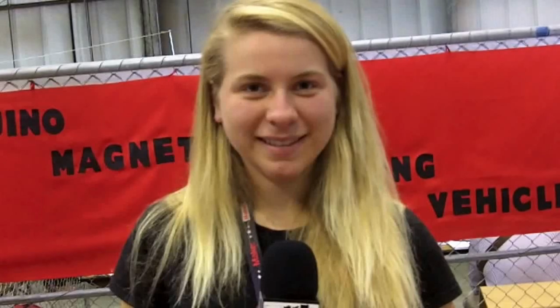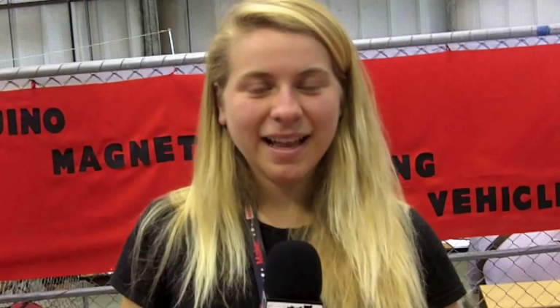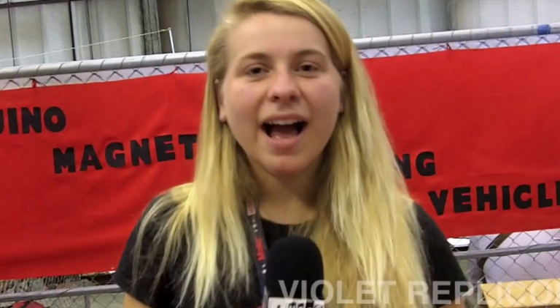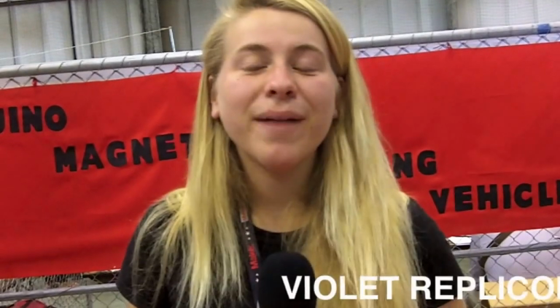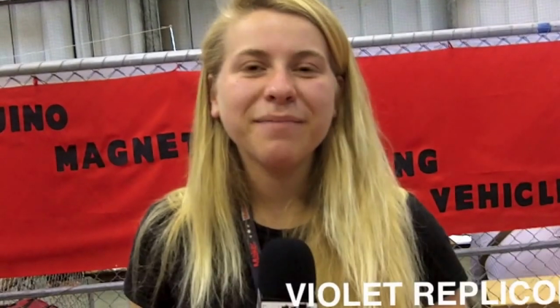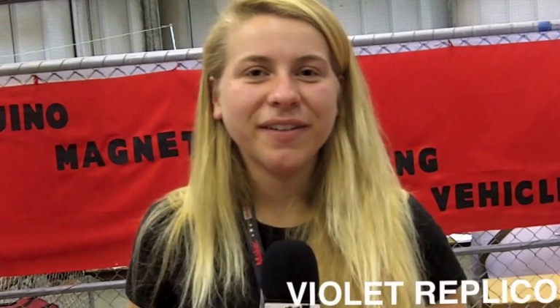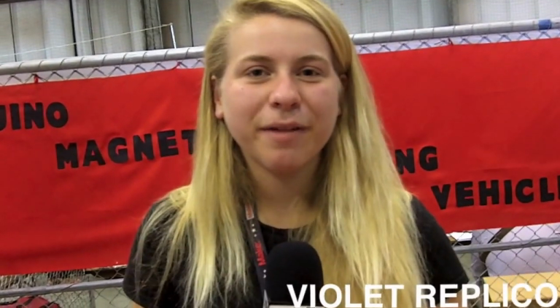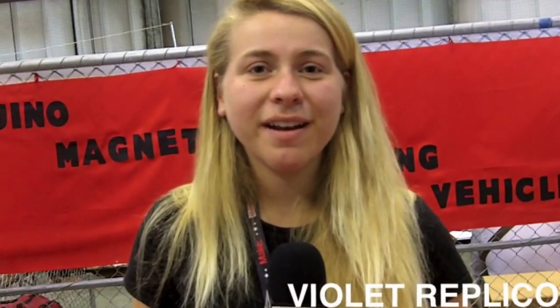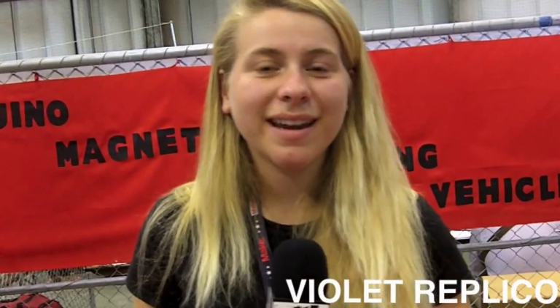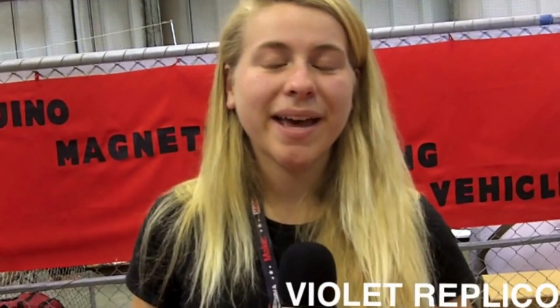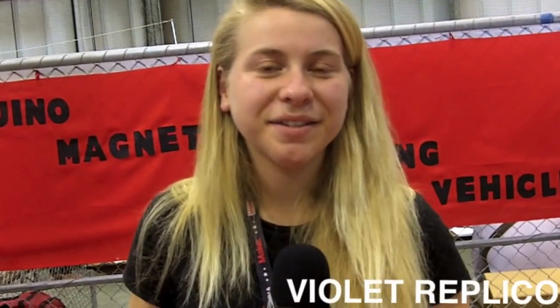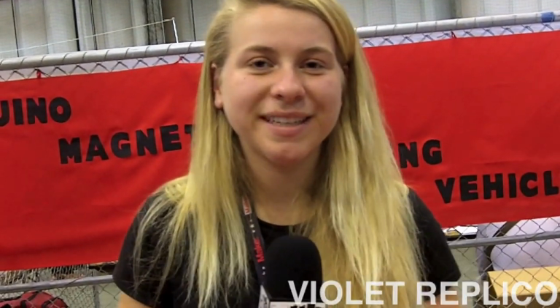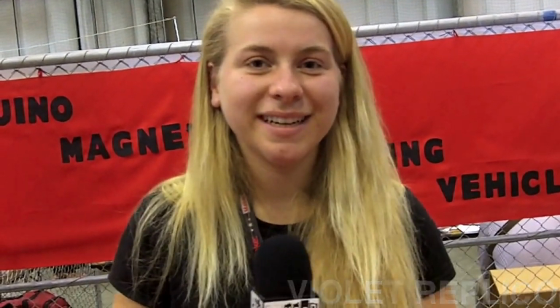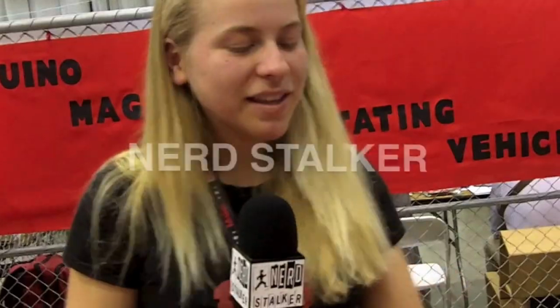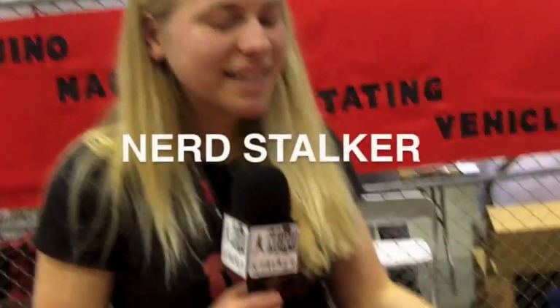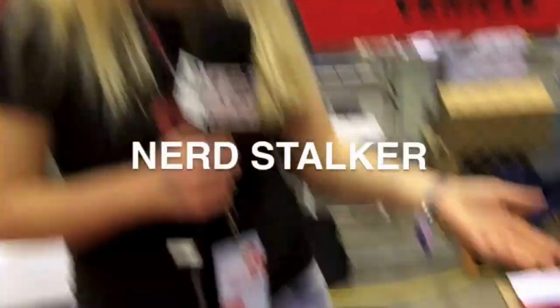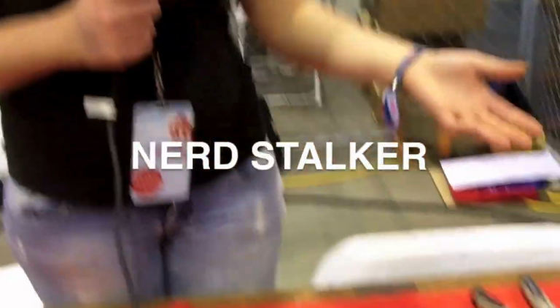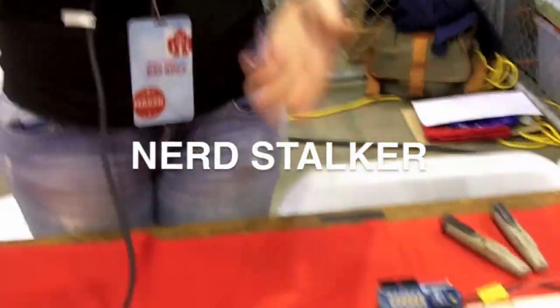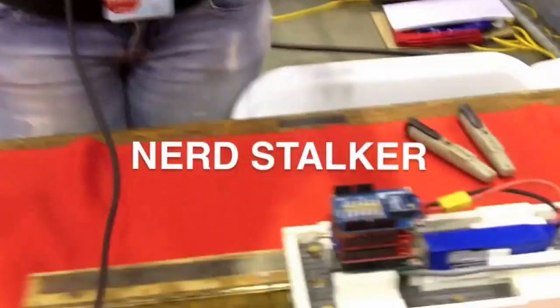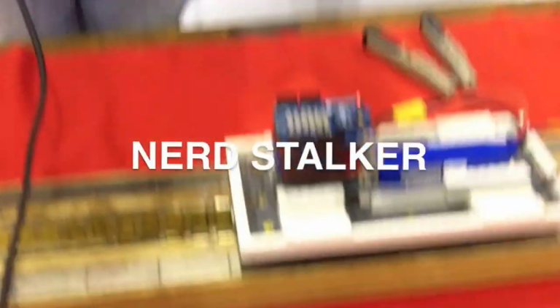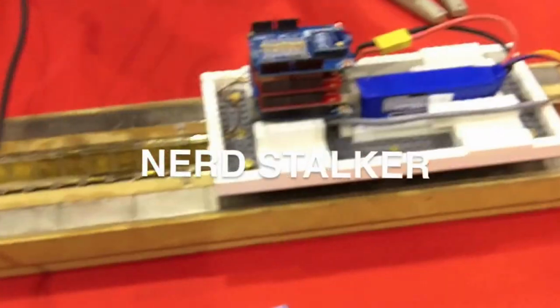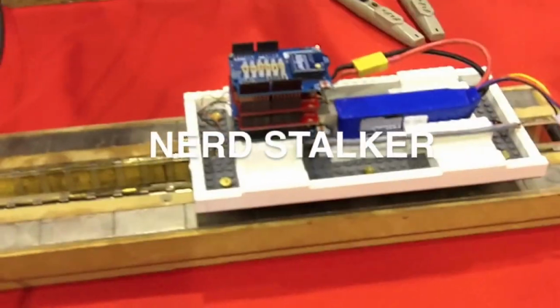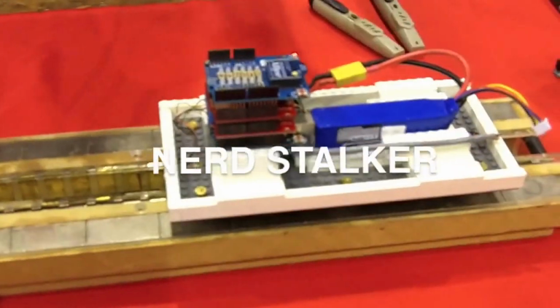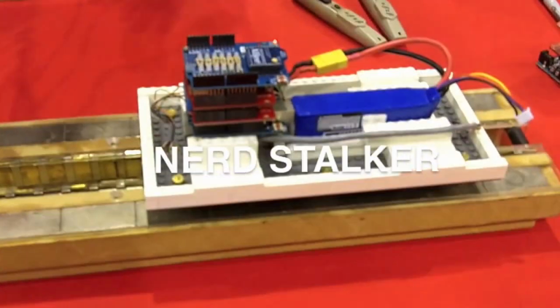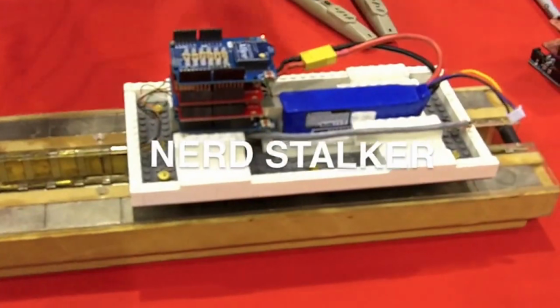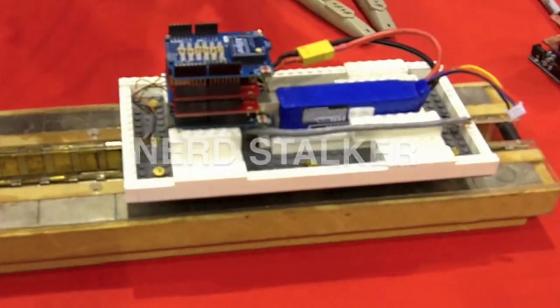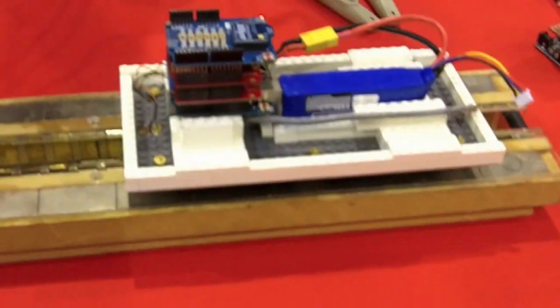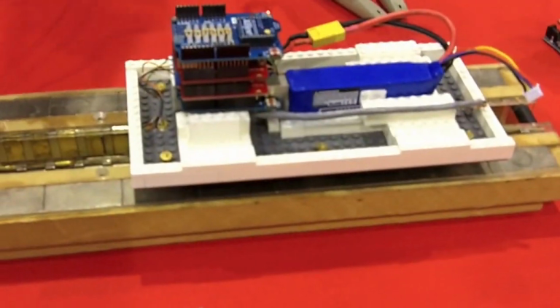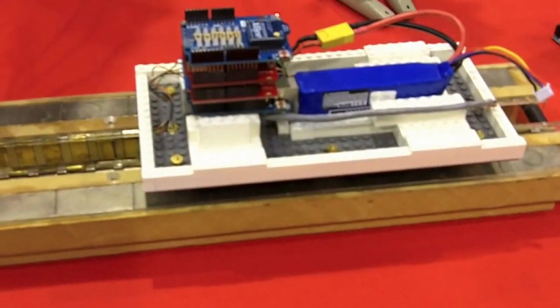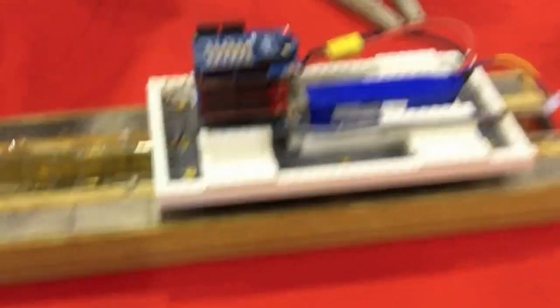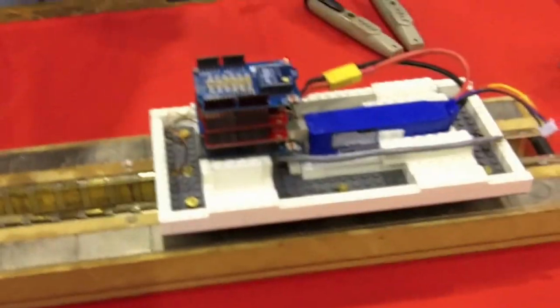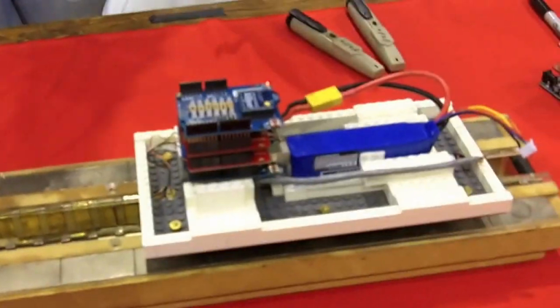My name is Violet Replicon and I'm a high school senior. This is a do-it-yourself, remote-controlled, magnetic levitating train.